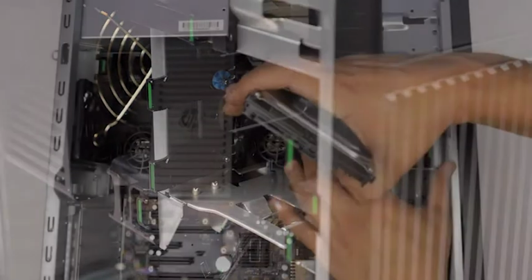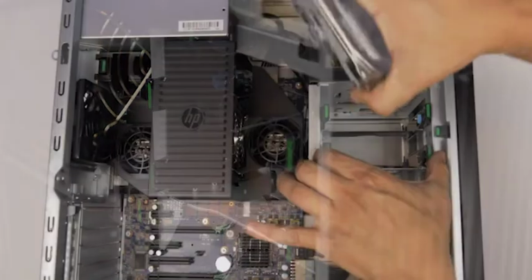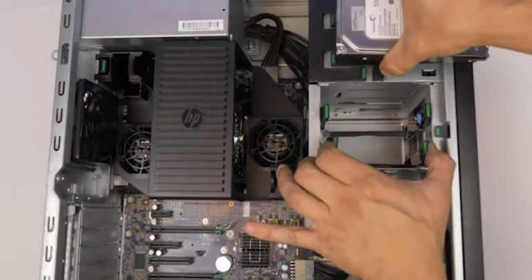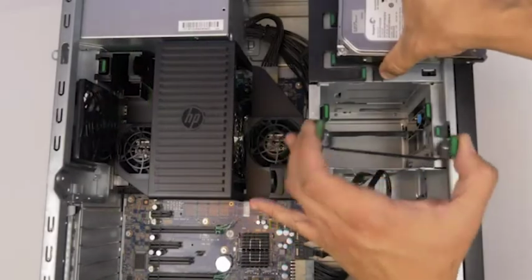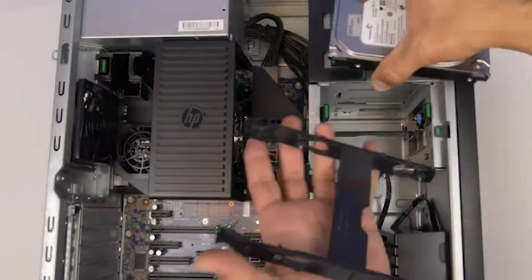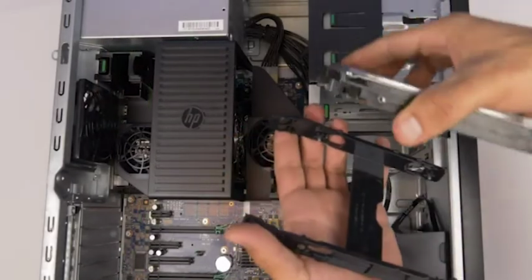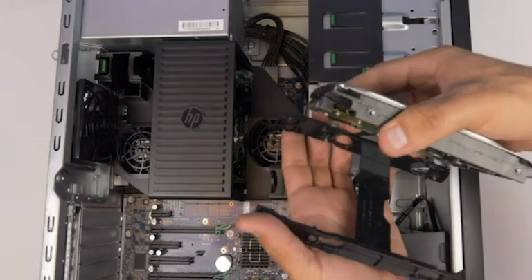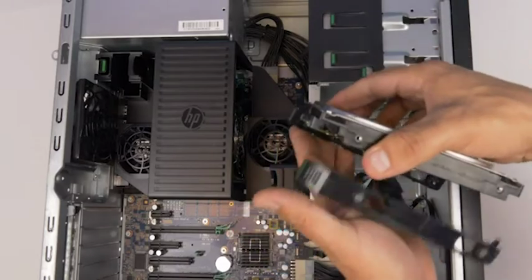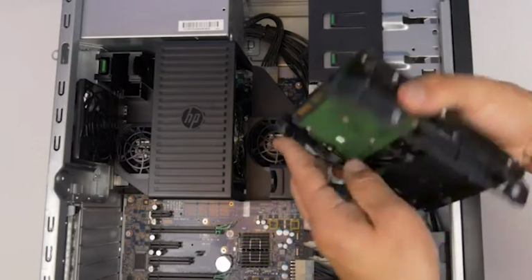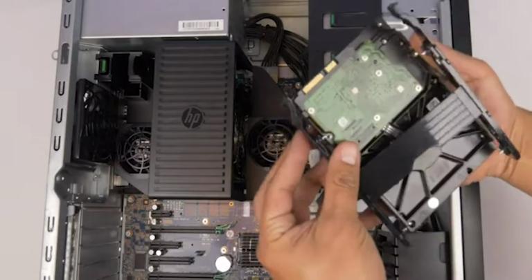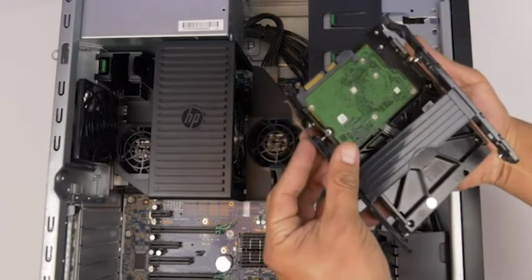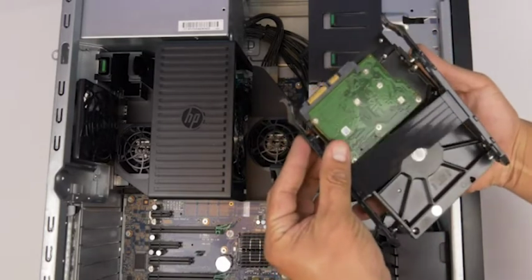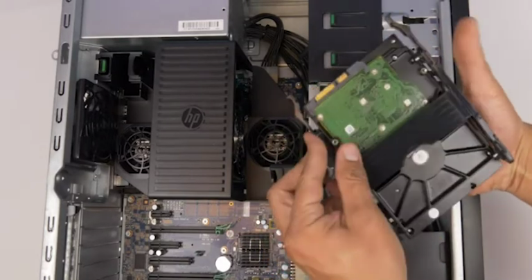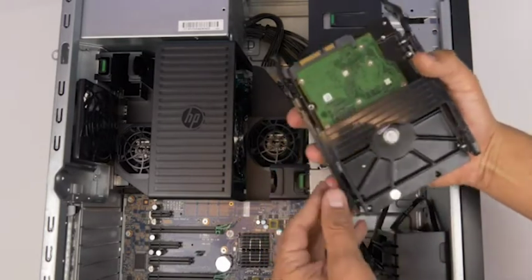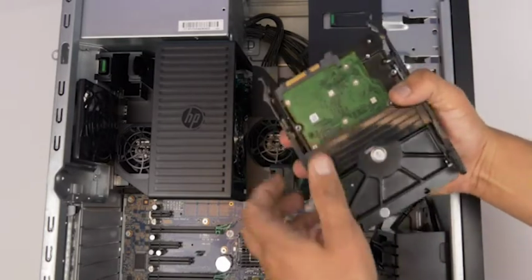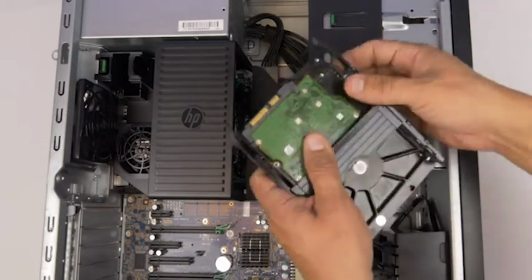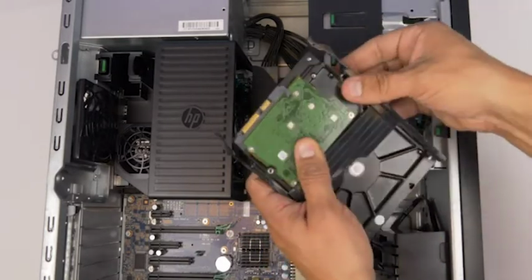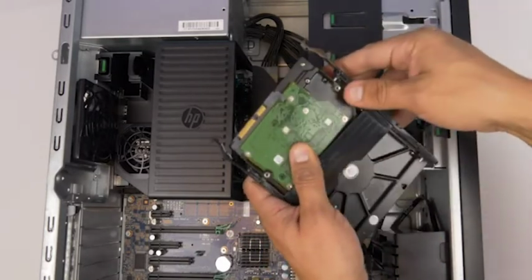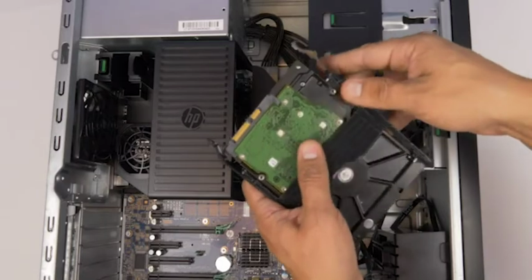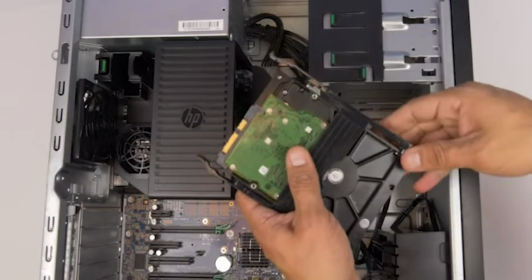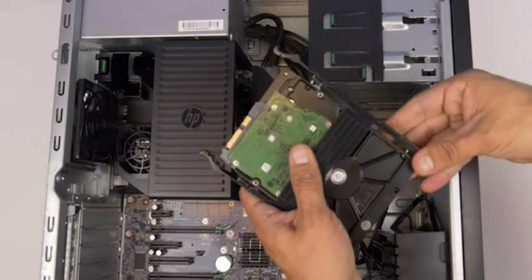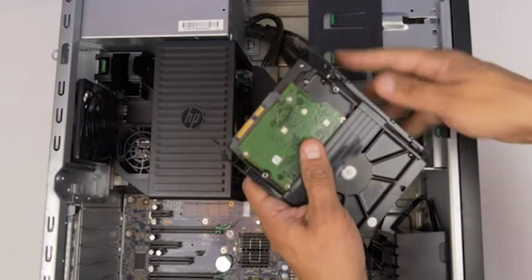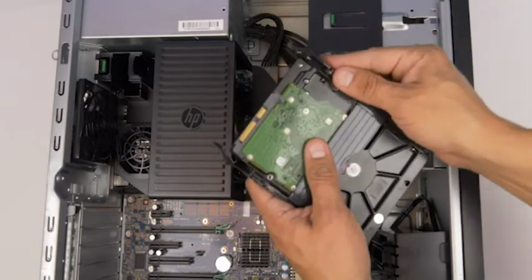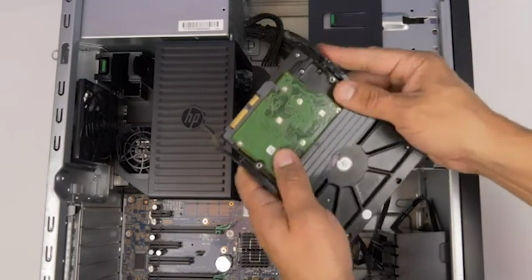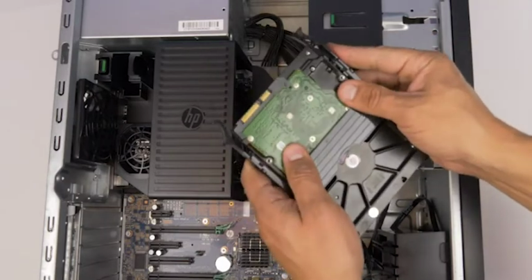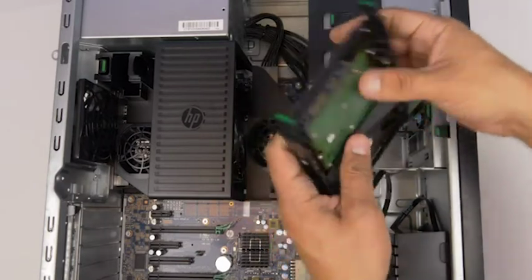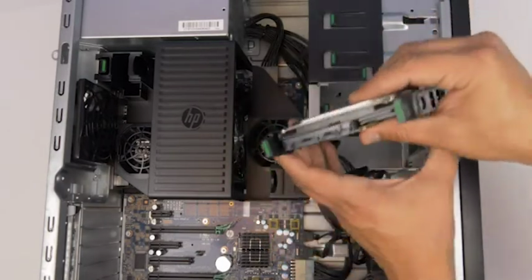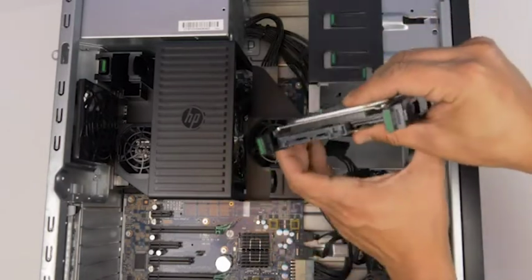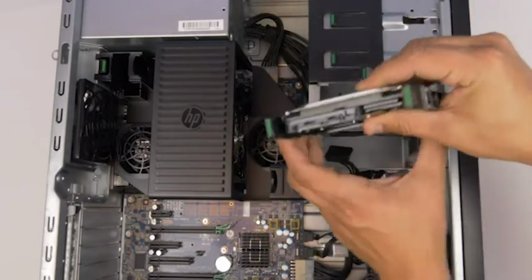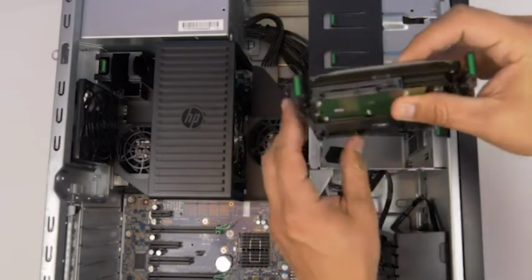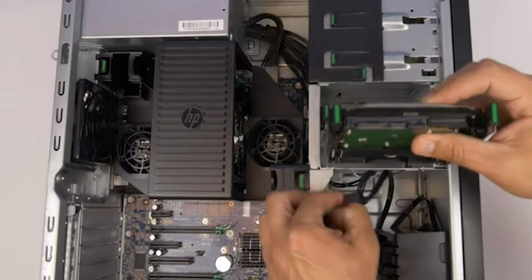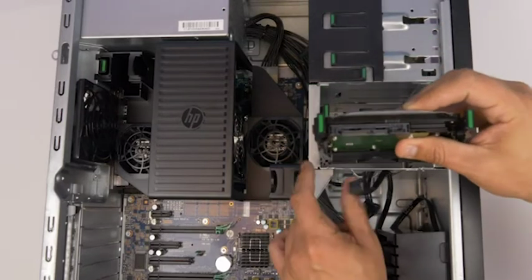Remove the tray from the computer system by pushing the two tabs inward and pulling the tray towards yourself. Place the hard drive inside of the tray and ensure each of the four pins finds their way to the retaining holes on the four corners of the hard drive.